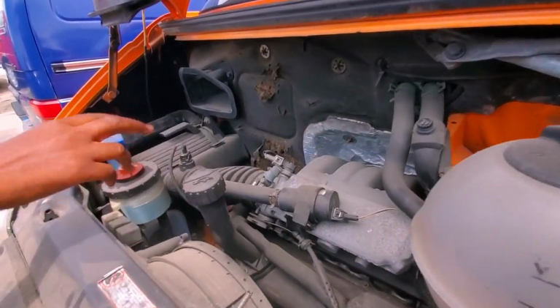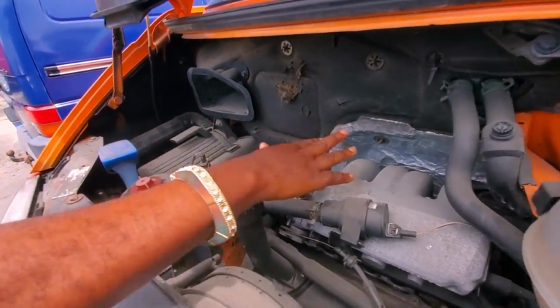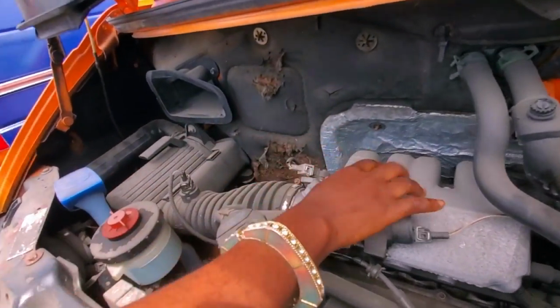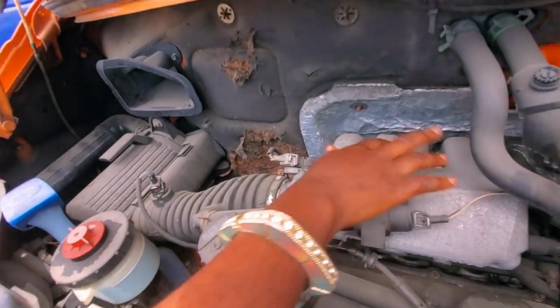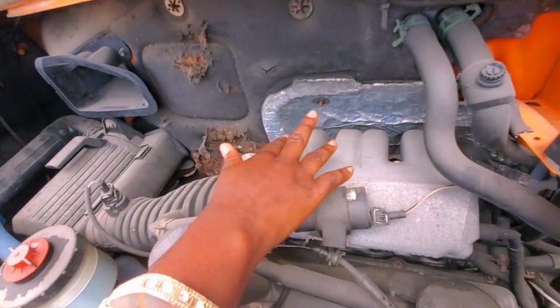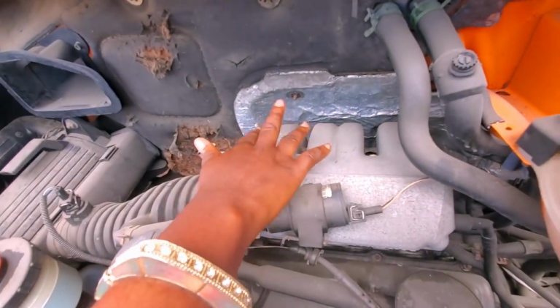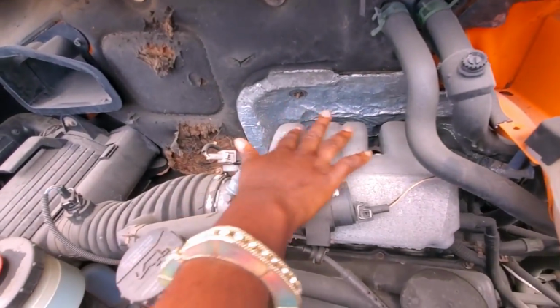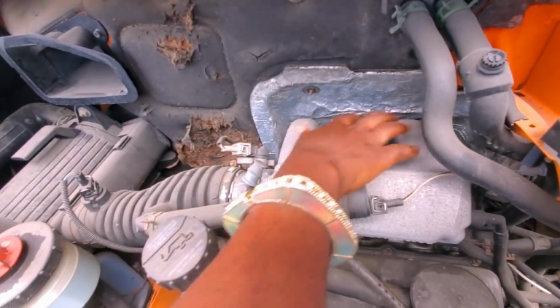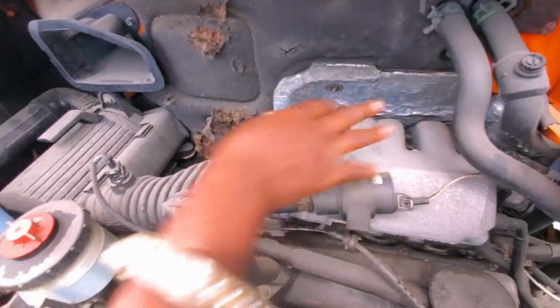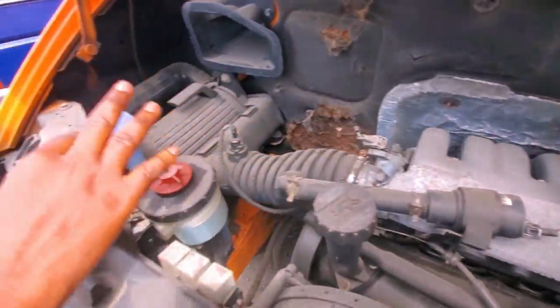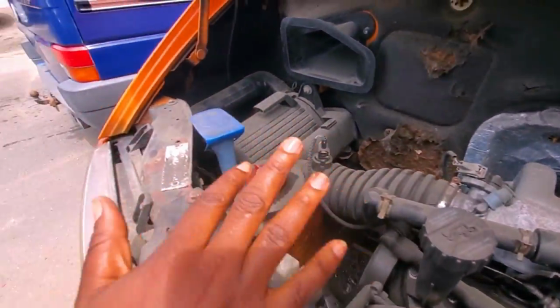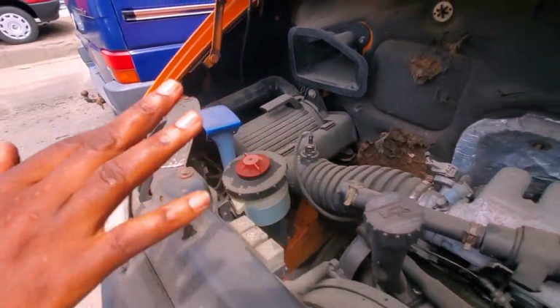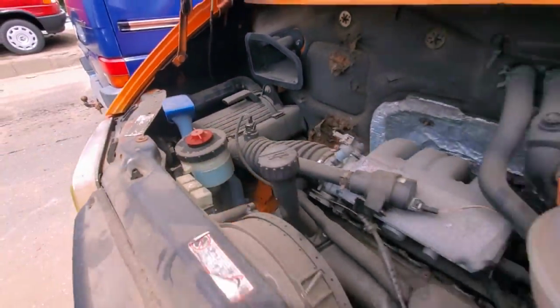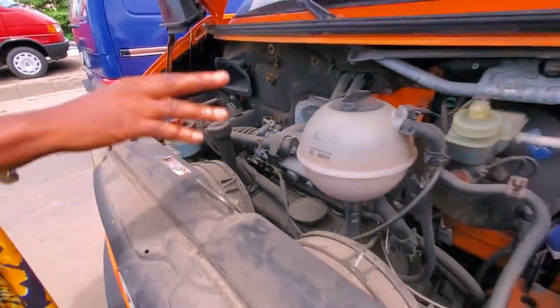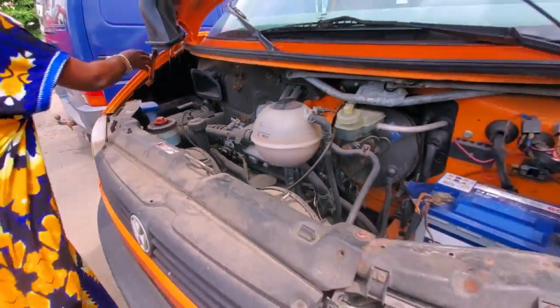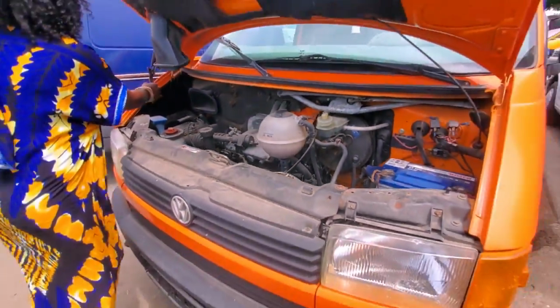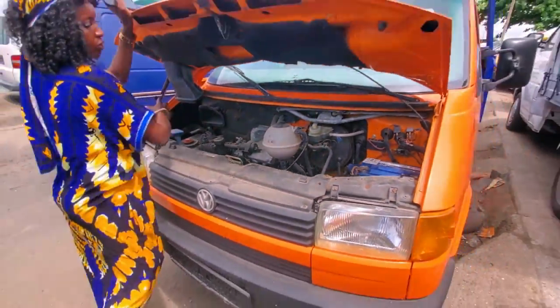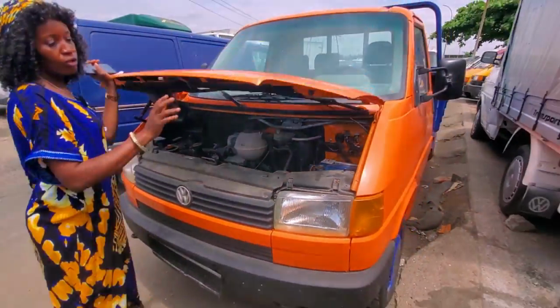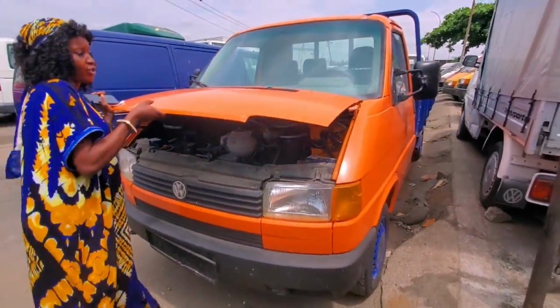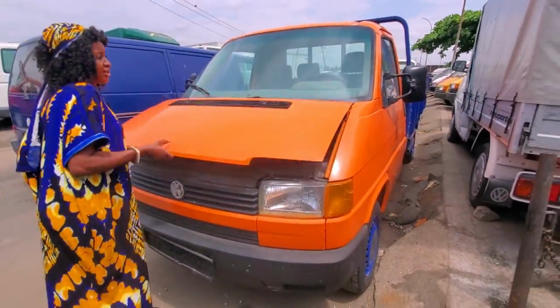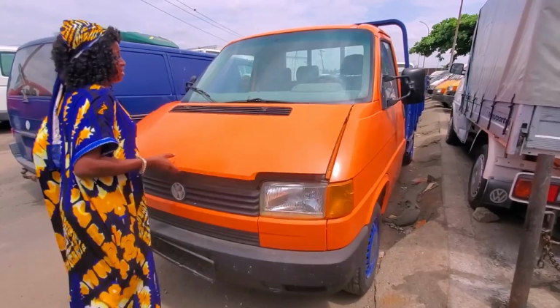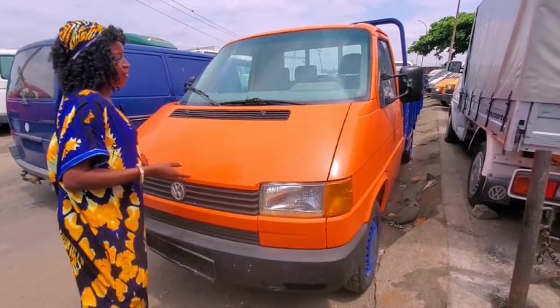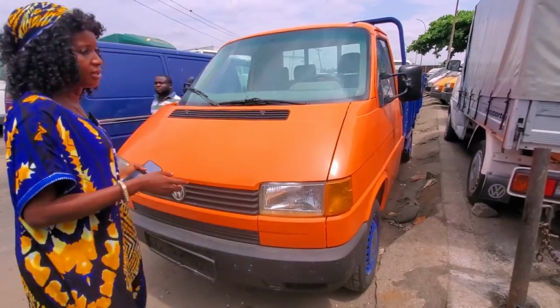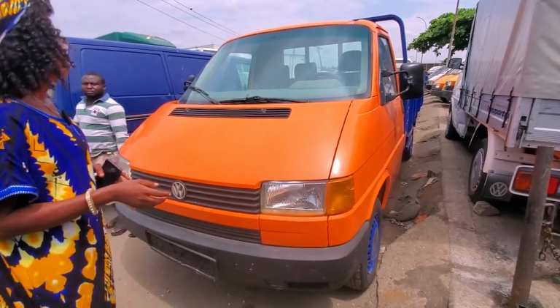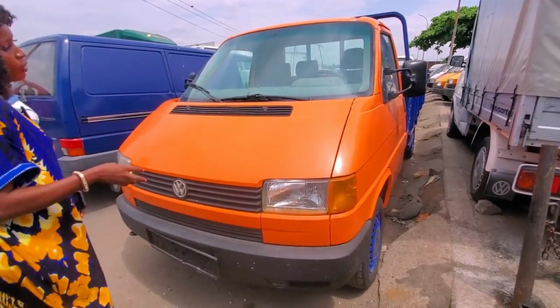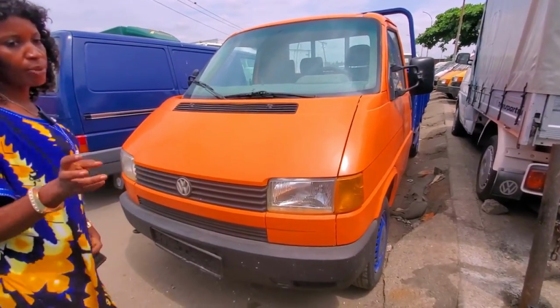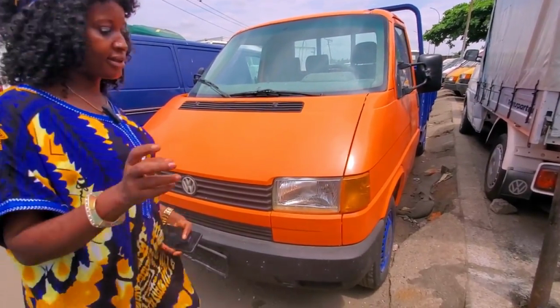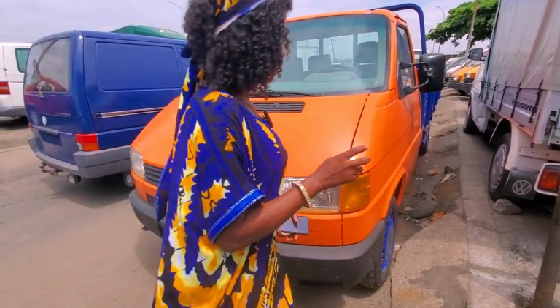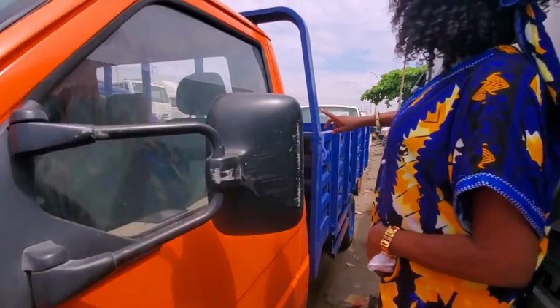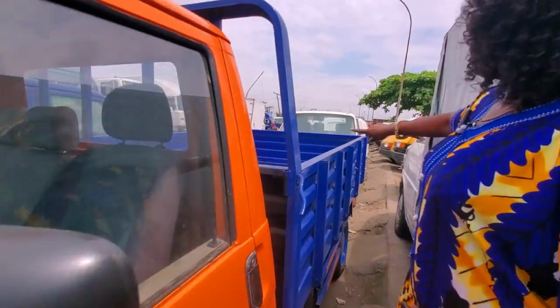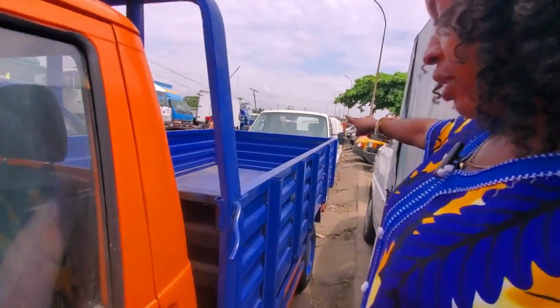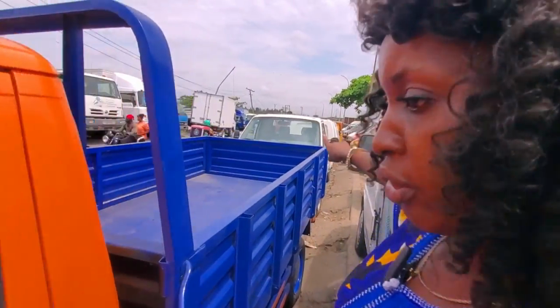This one is four cylinder — one, two, three, four. Very neat. We don't do conversion, this is direct hand. Come and look at the bucket — very long.